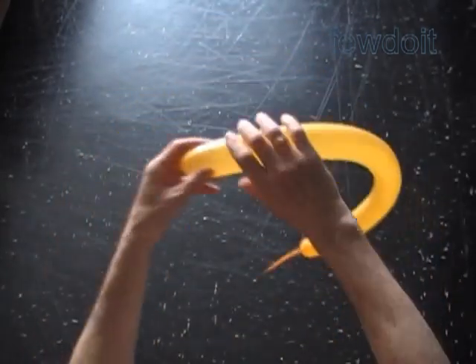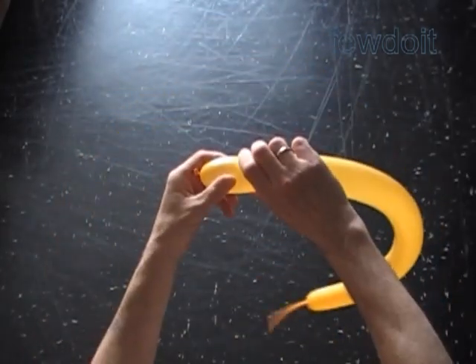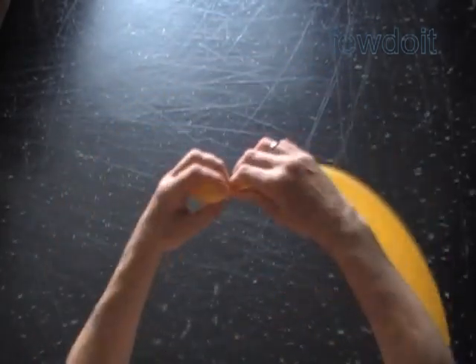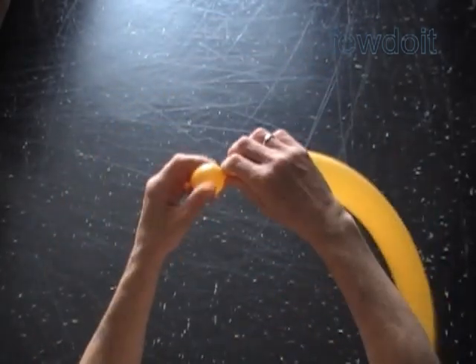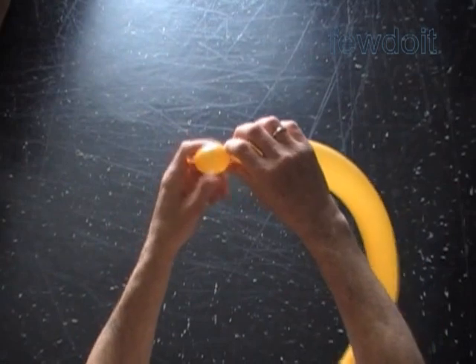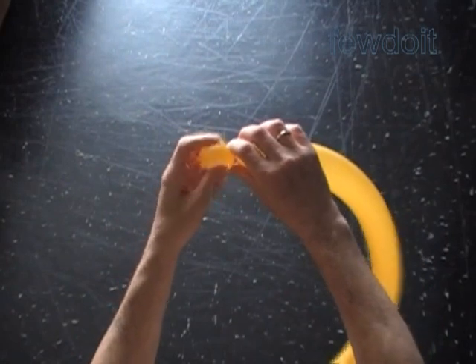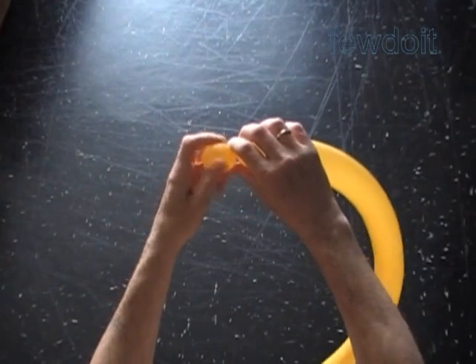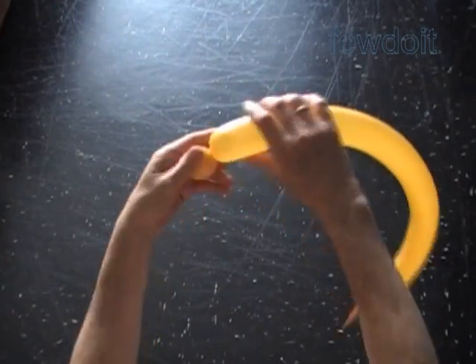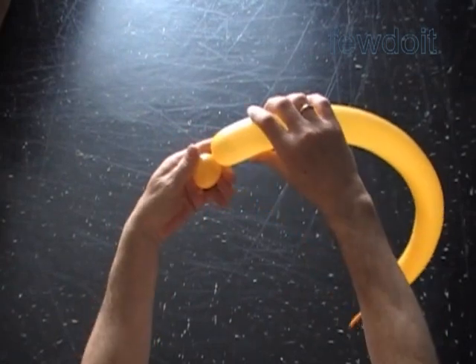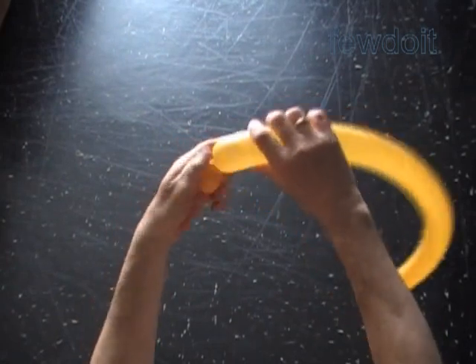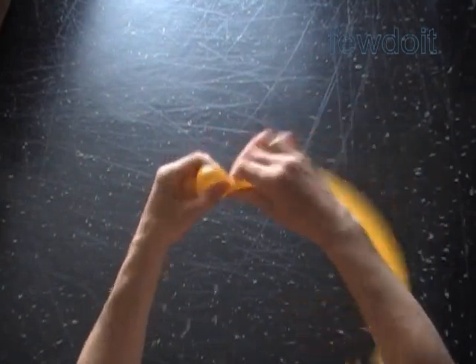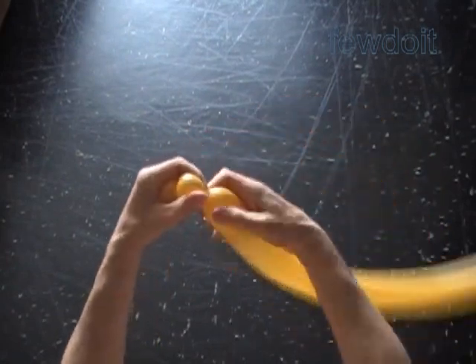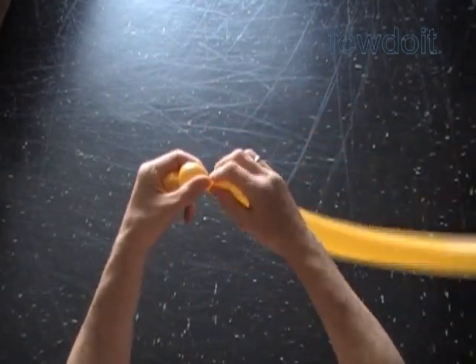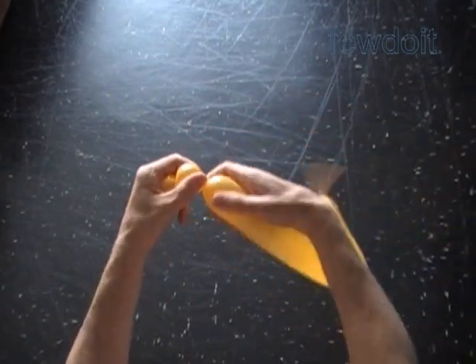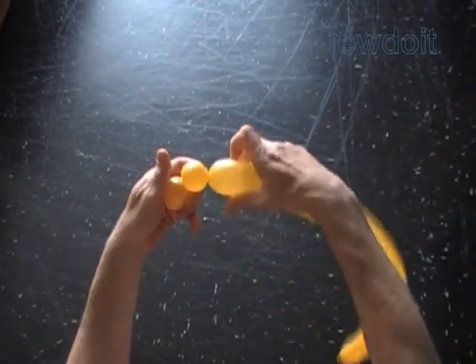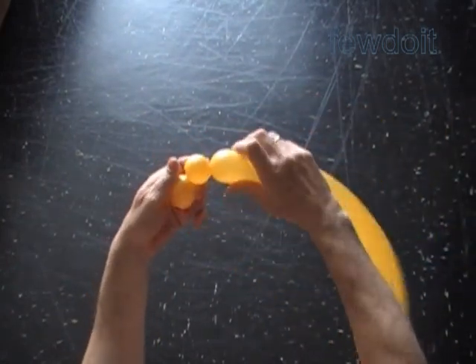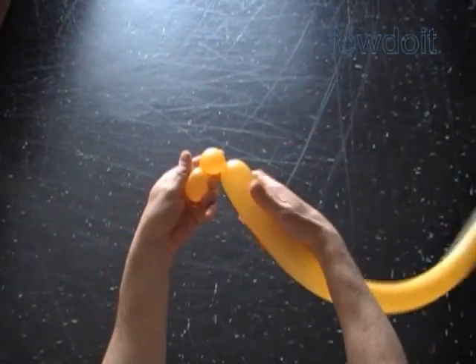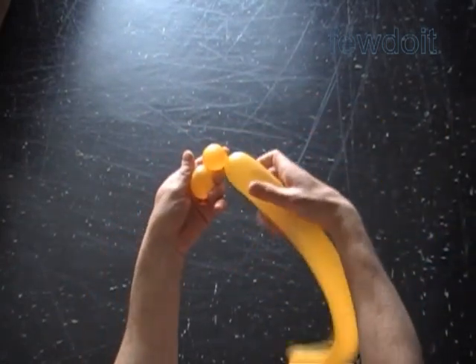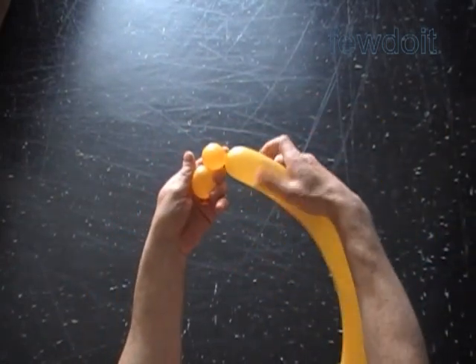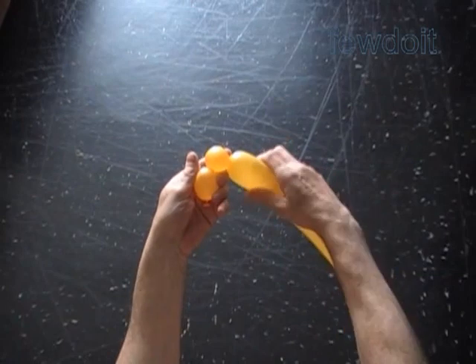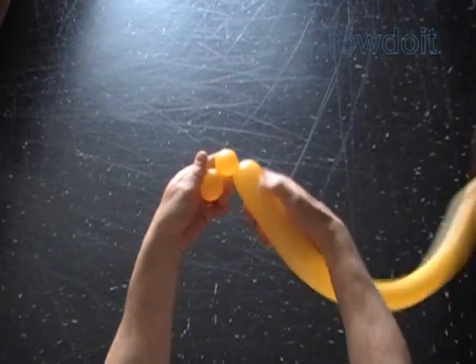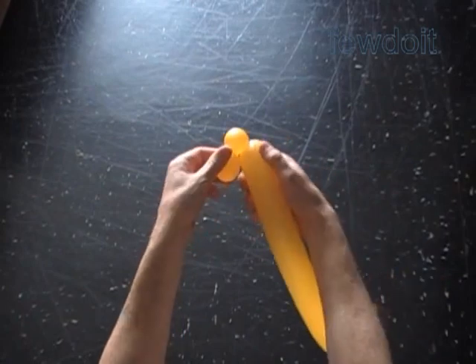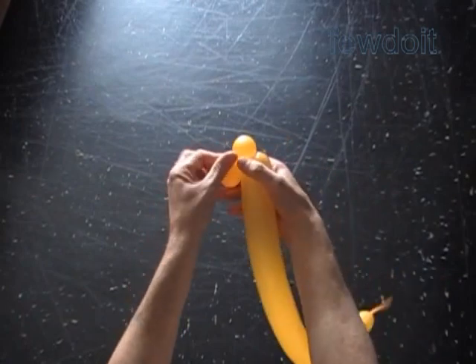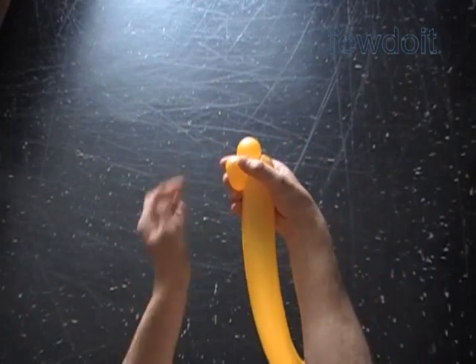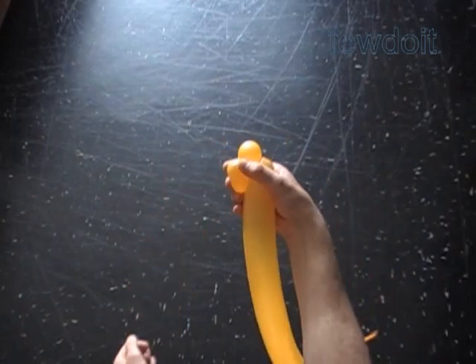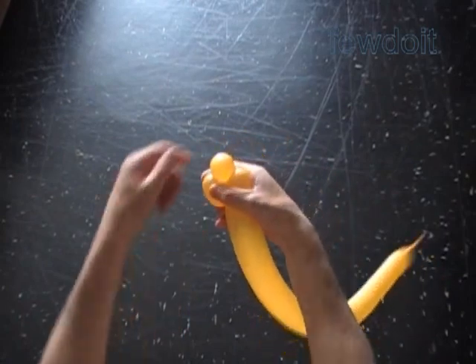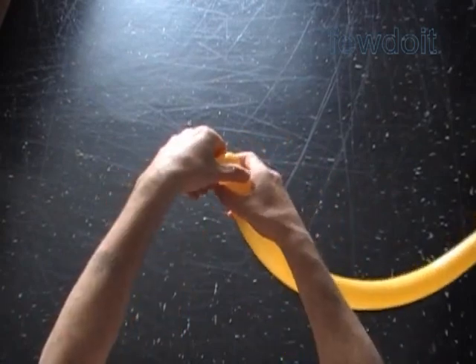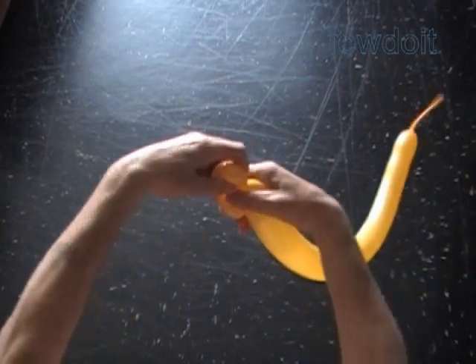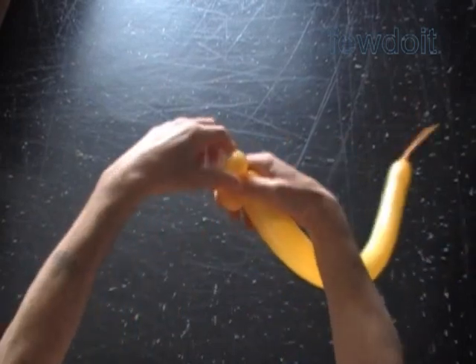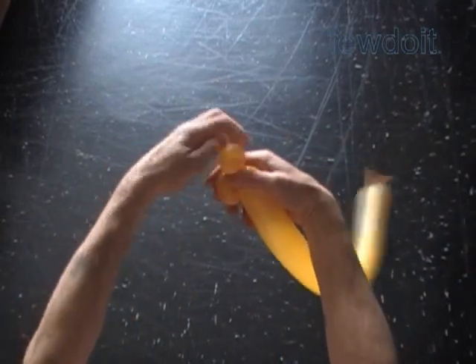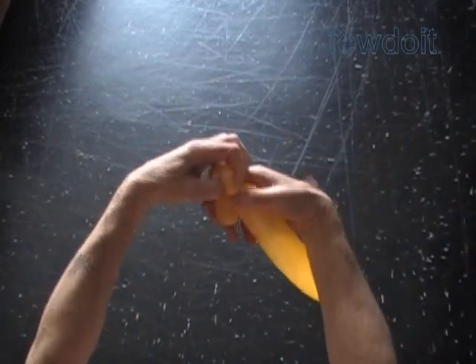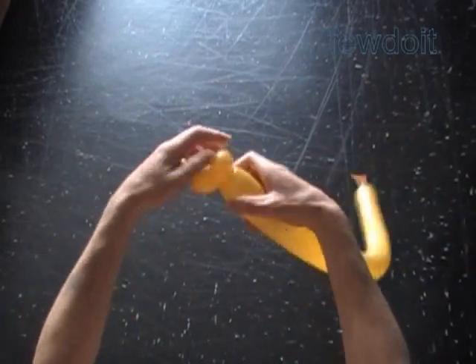Twist the first about one inch bubble. Twist the second soft about one inch bubble. Lock both ends of the second bubble in one lock twist.